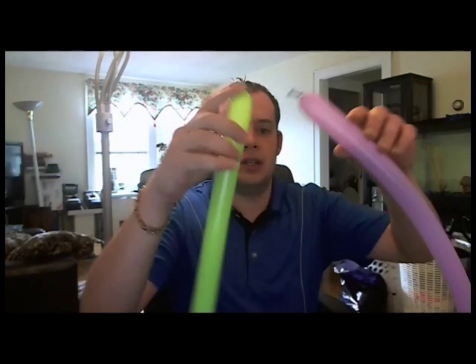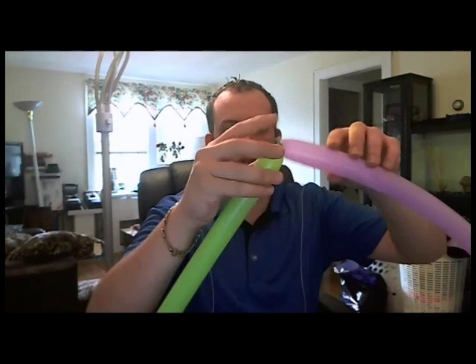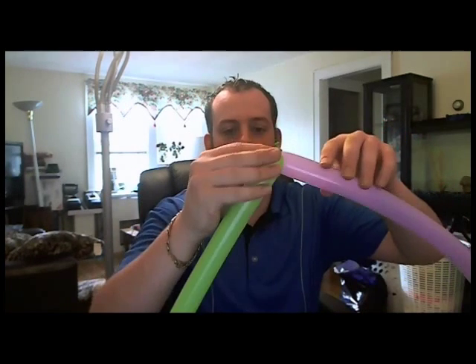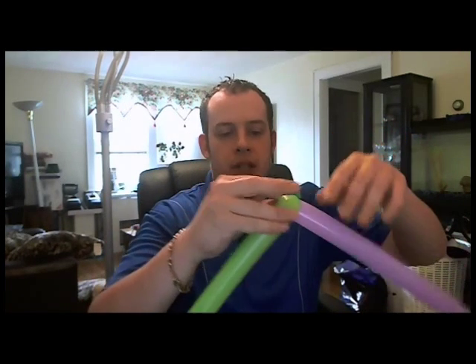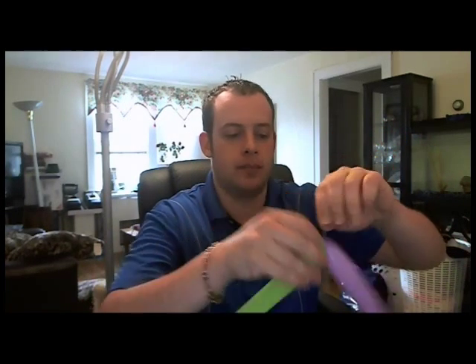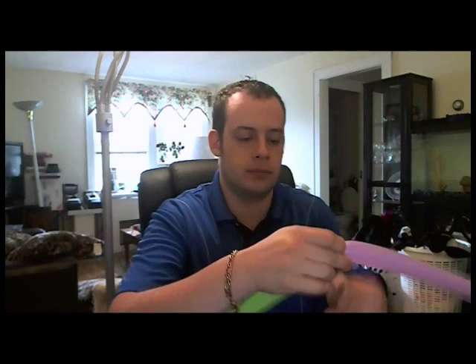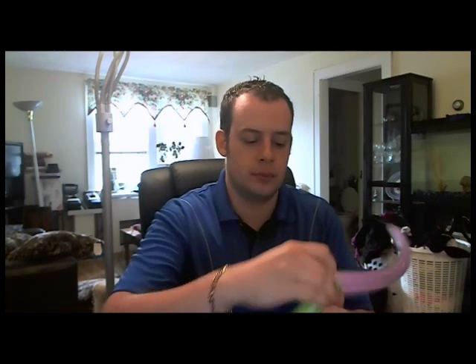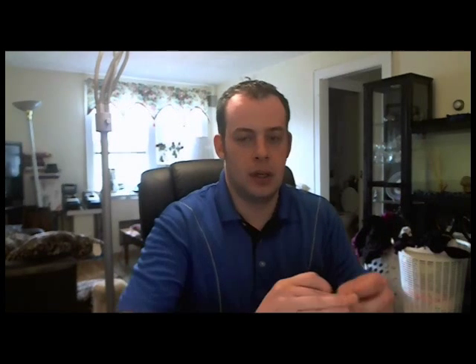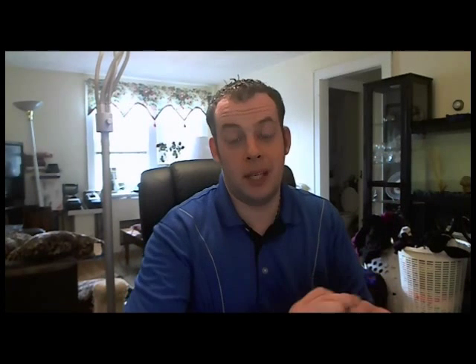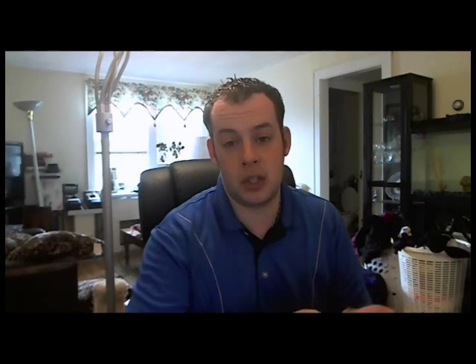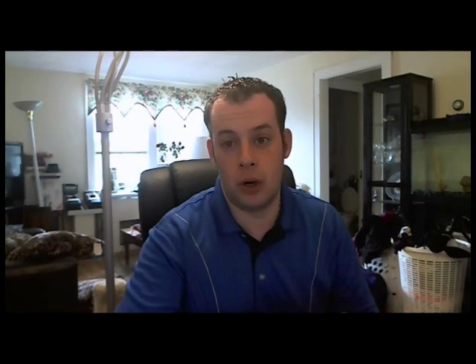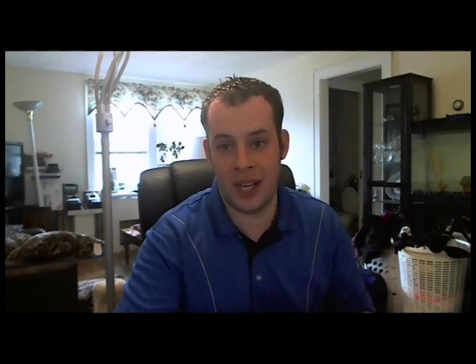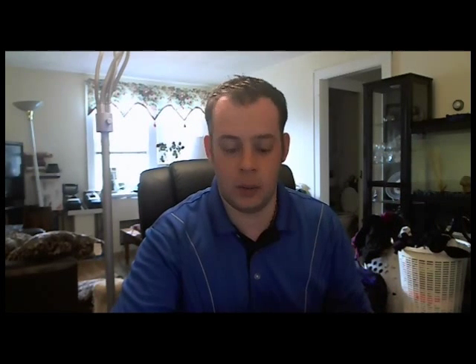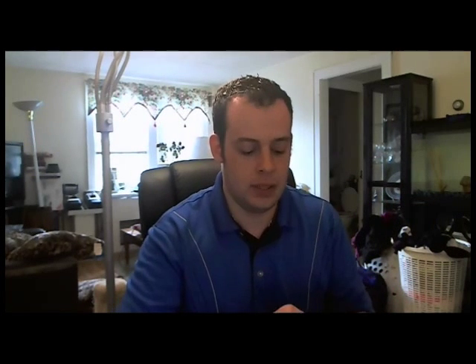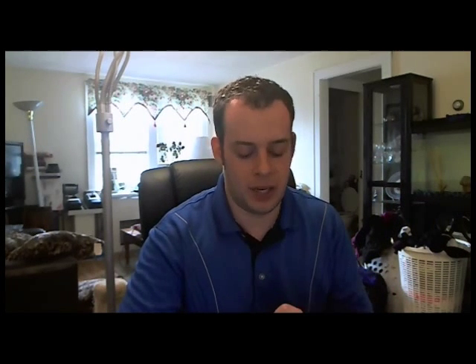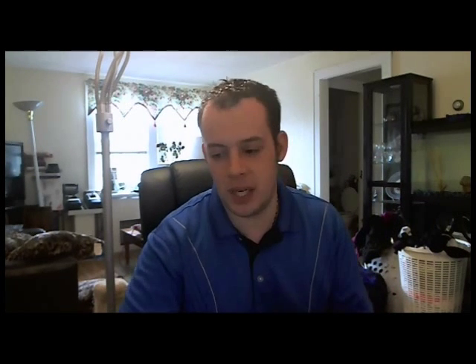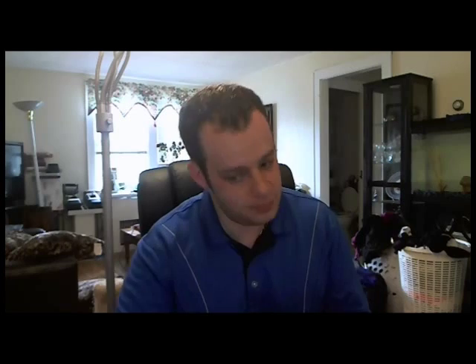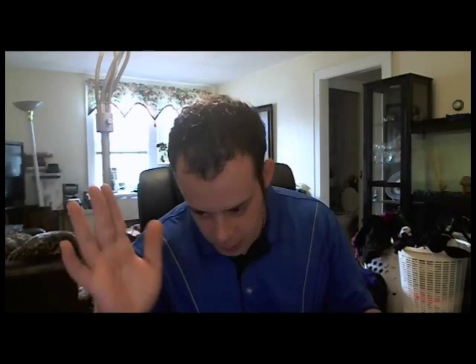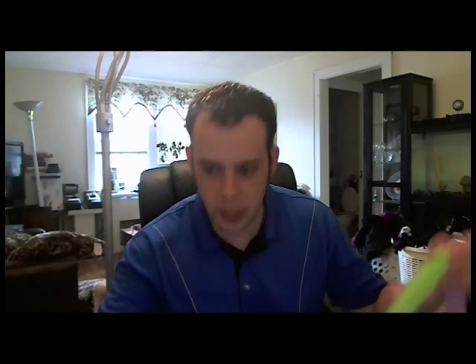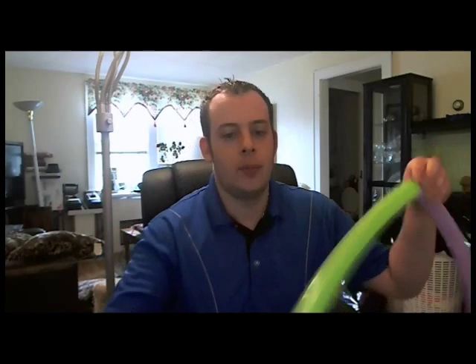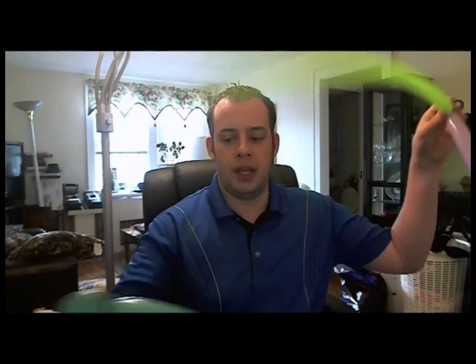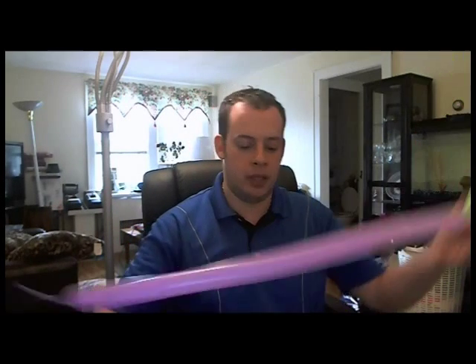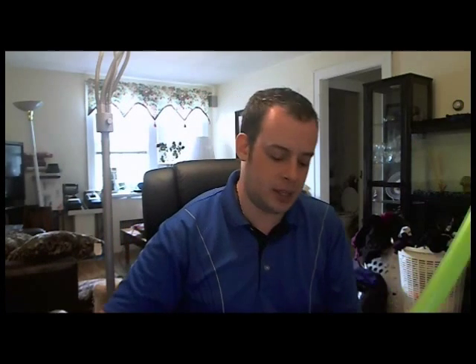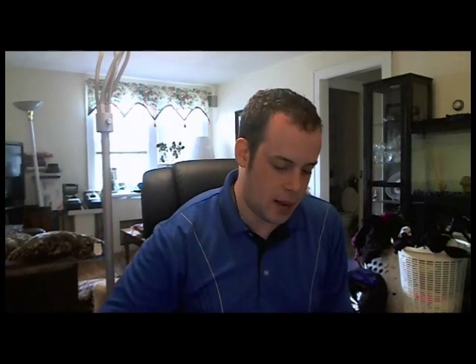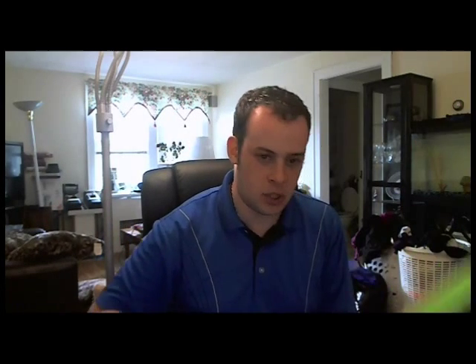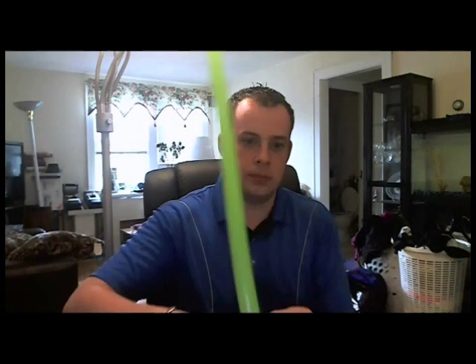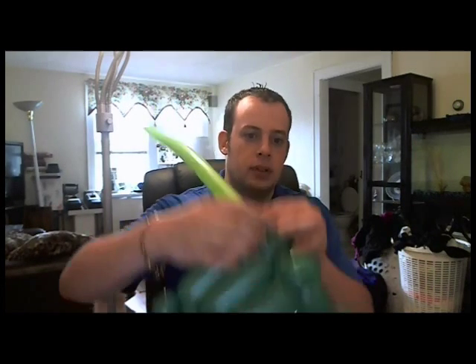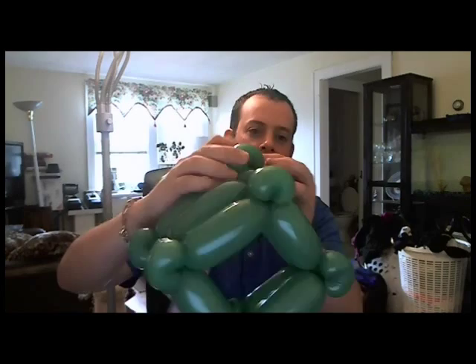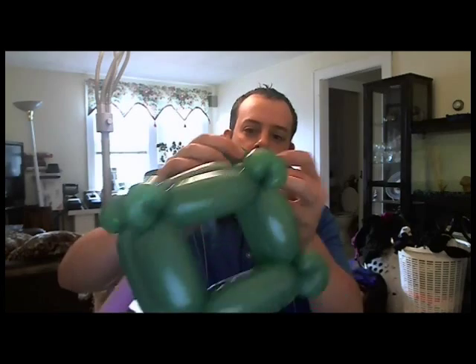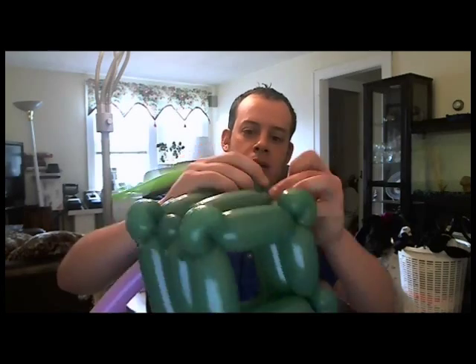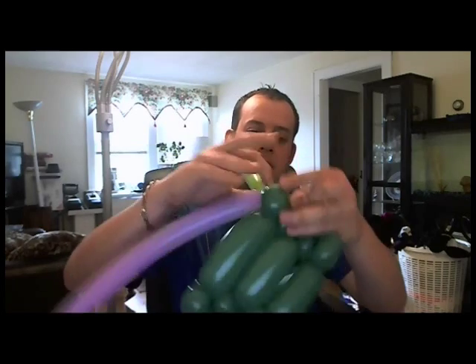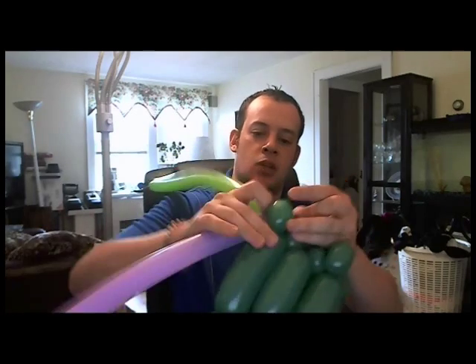A very special touch is using two 160s and making a swirl for the handle. Now if you don't have time, don't do it, but it really makes it look that much cooler. So tying them together, tying into the pinch twist...